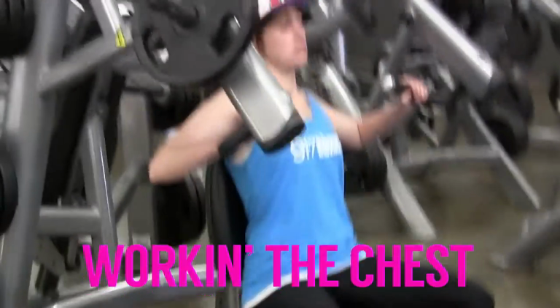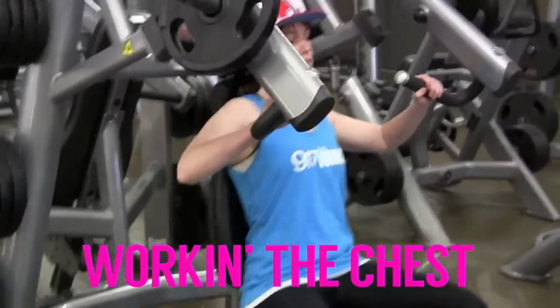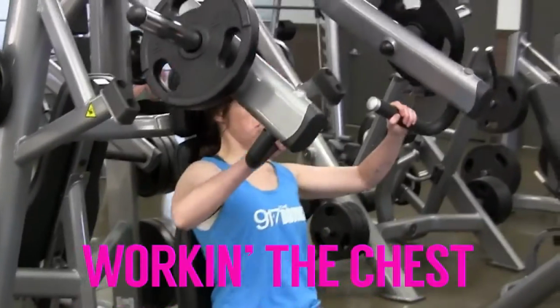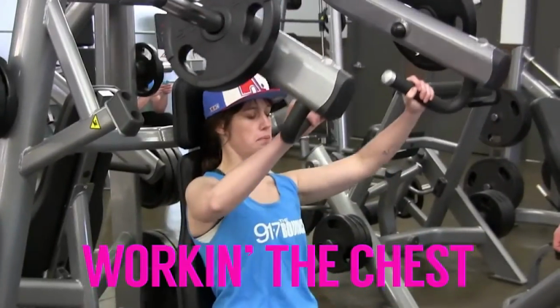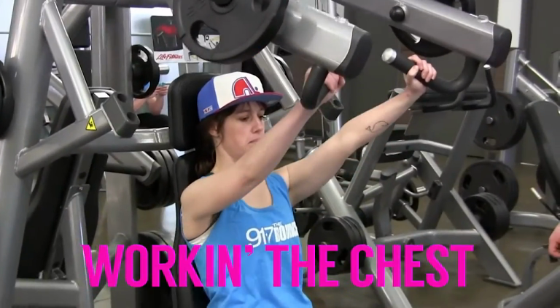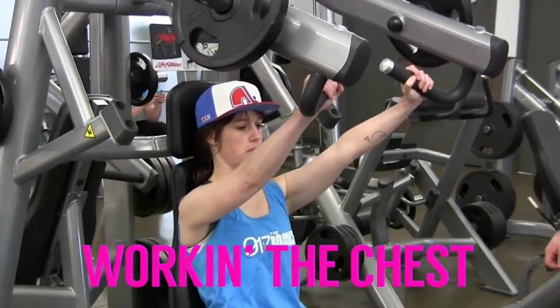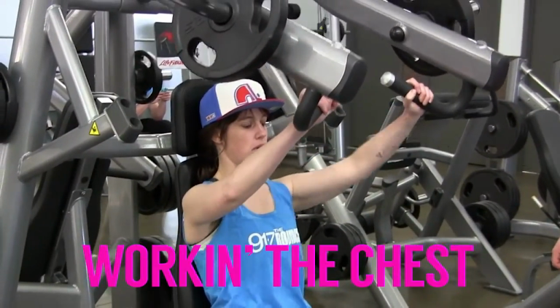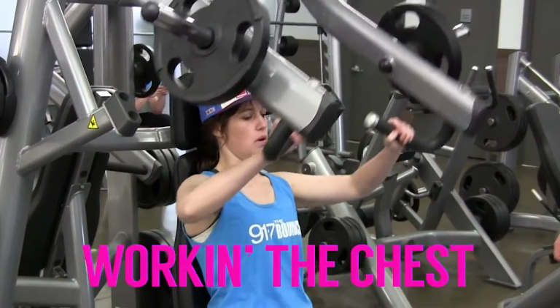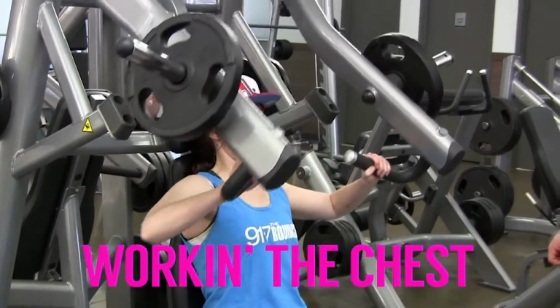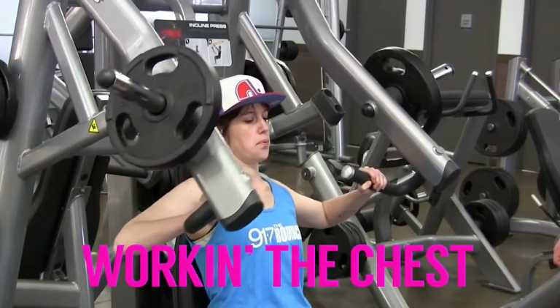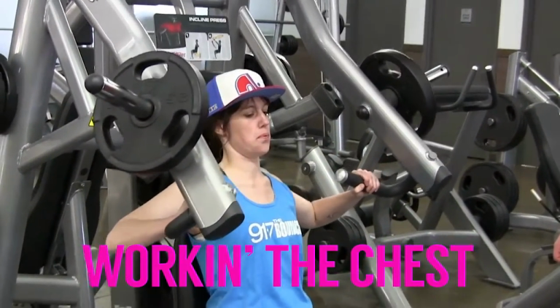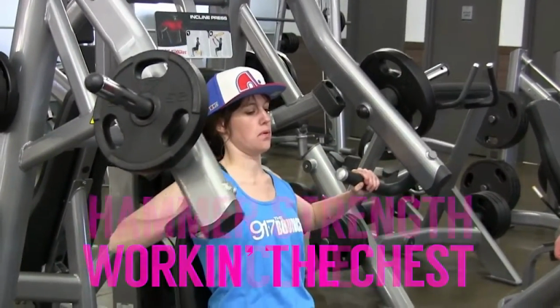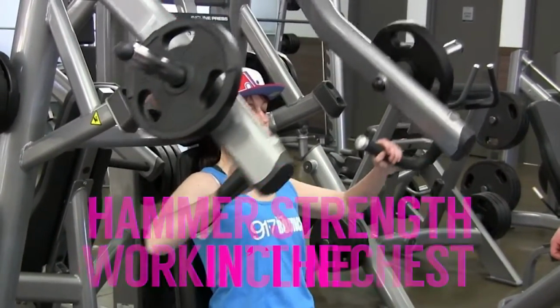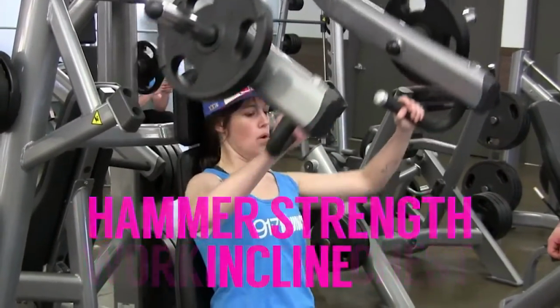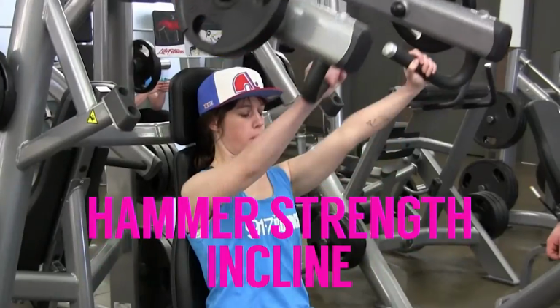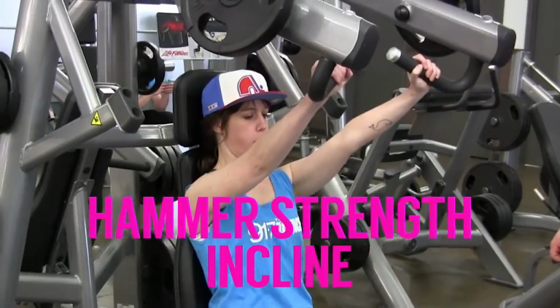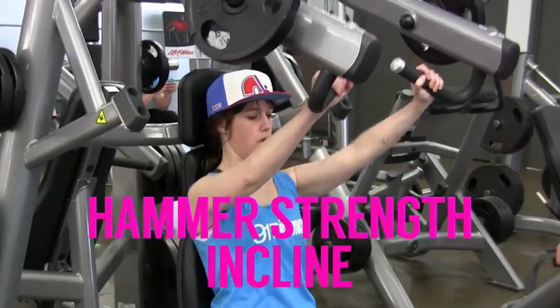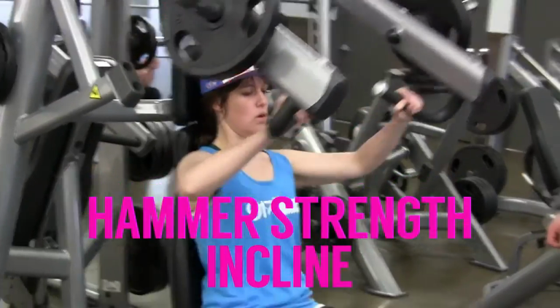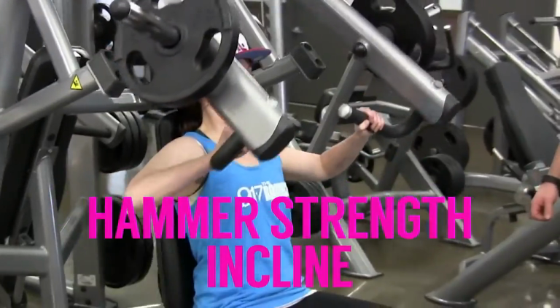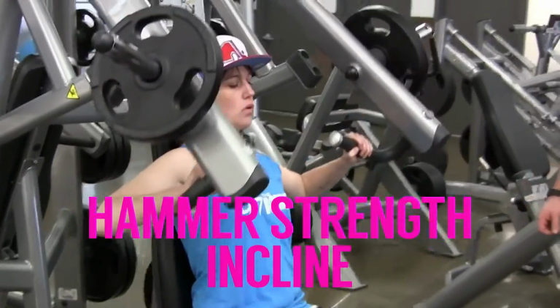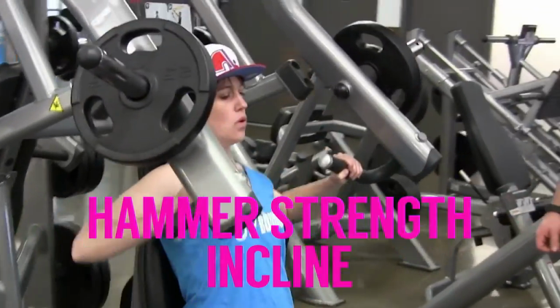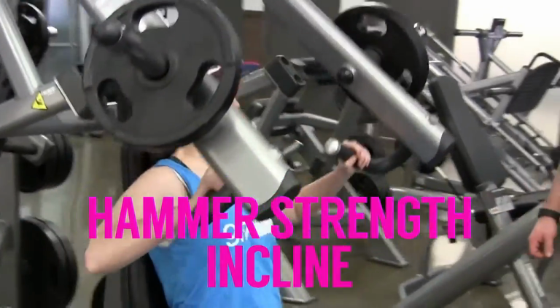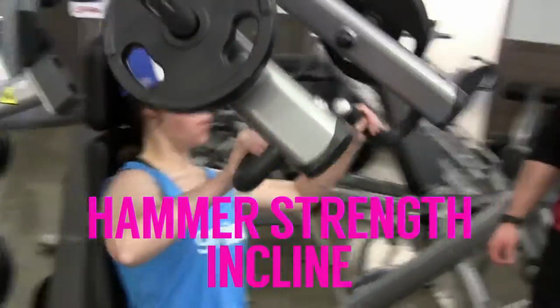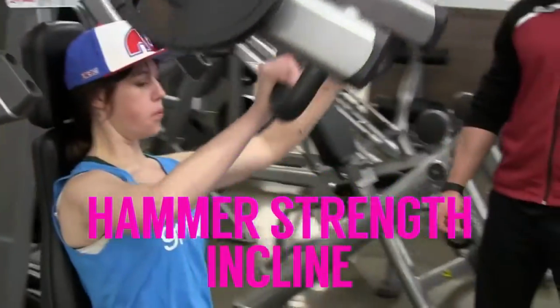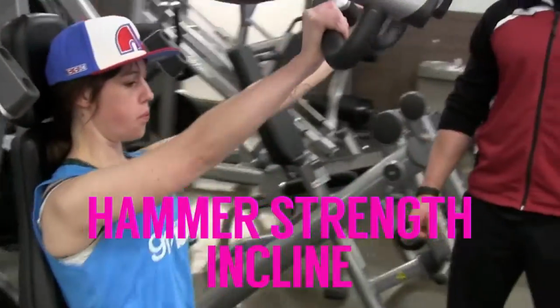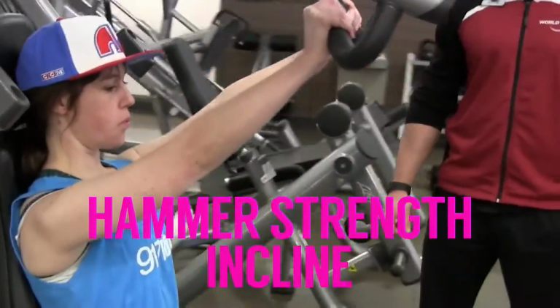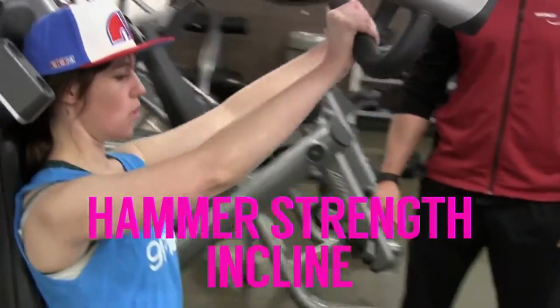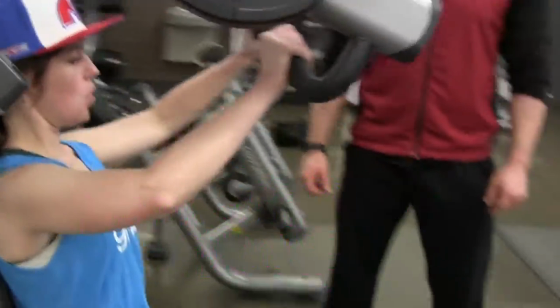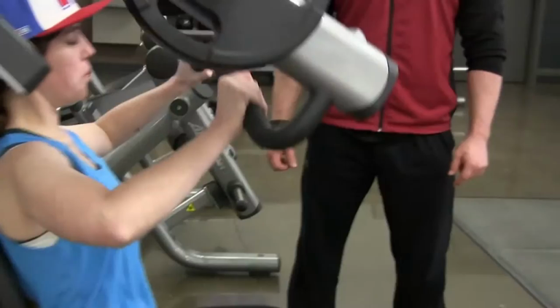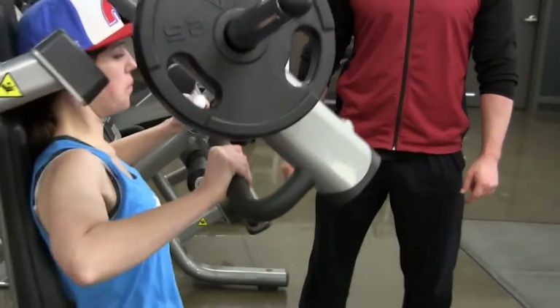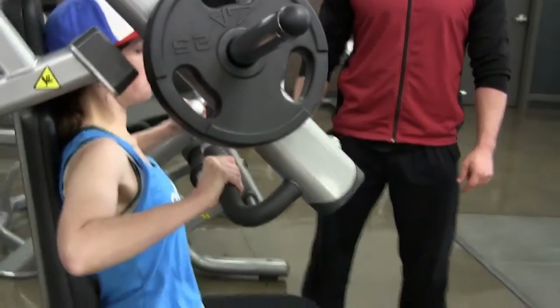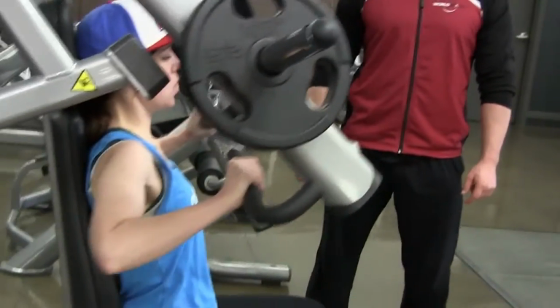We utilized Helena to use the machine called the Hammer Strength Incline. Basically, why I chose this machine was it targets the shoulders and the upper chest a little bit more.